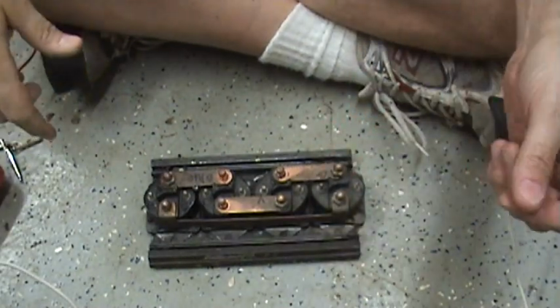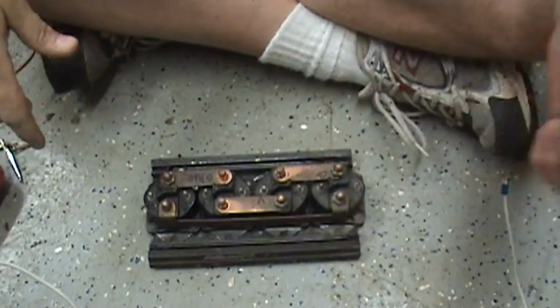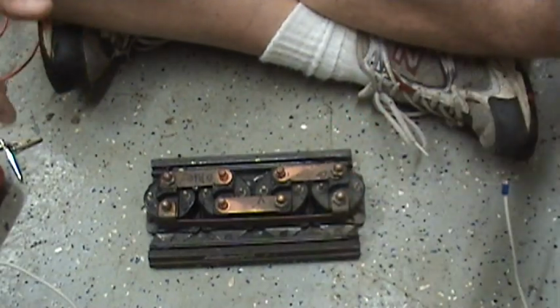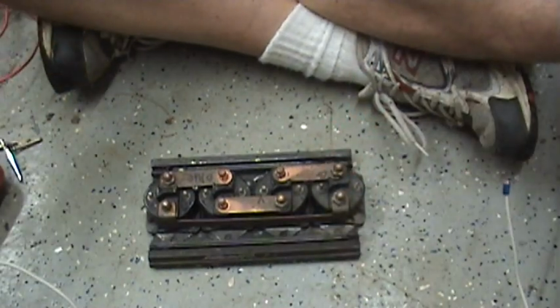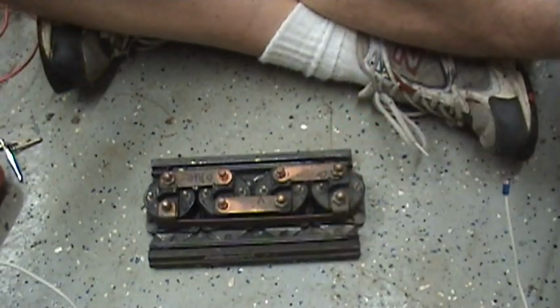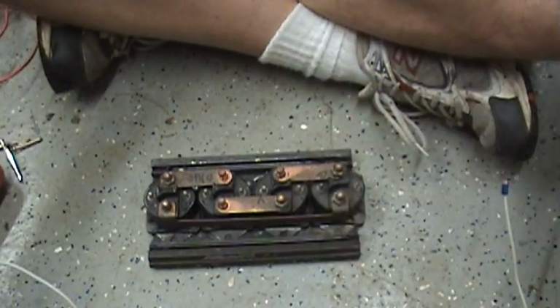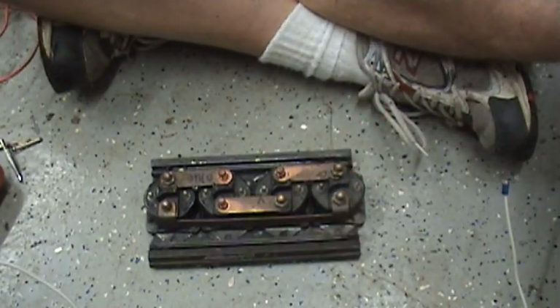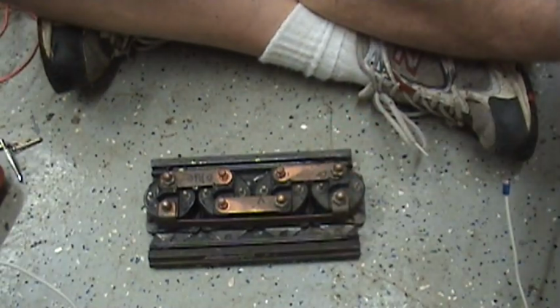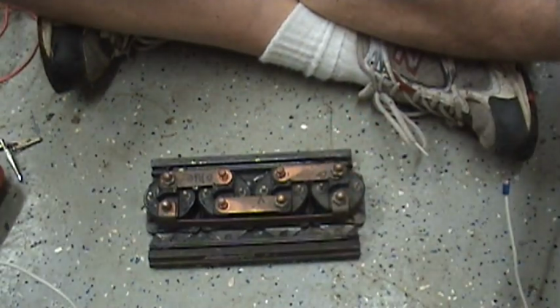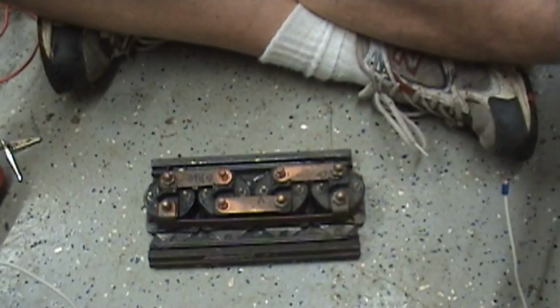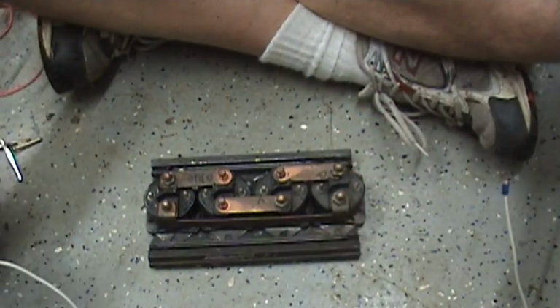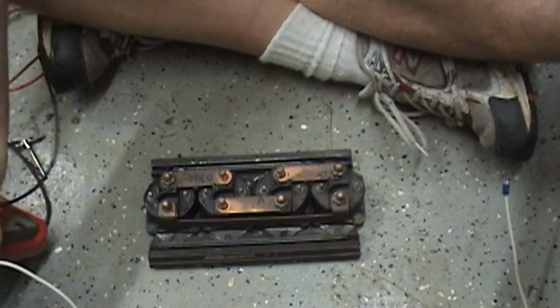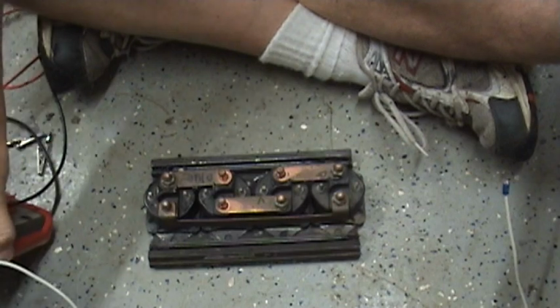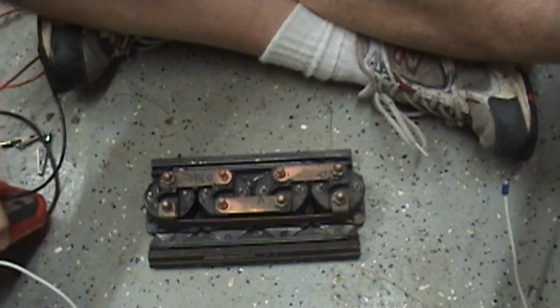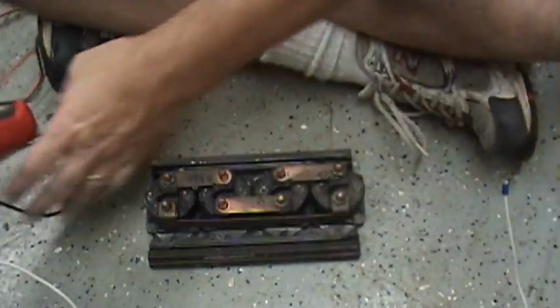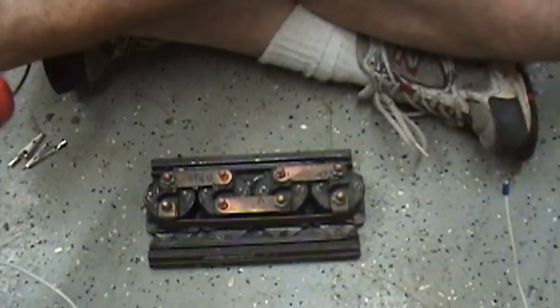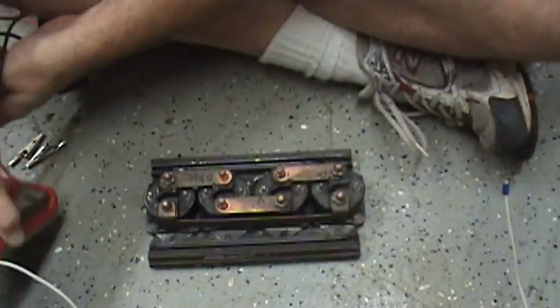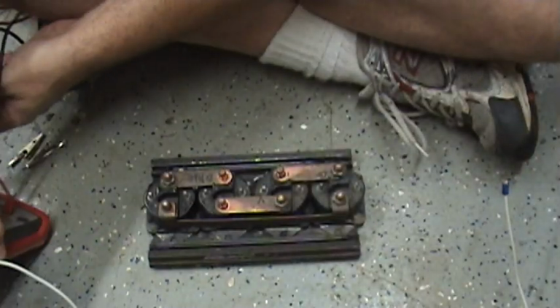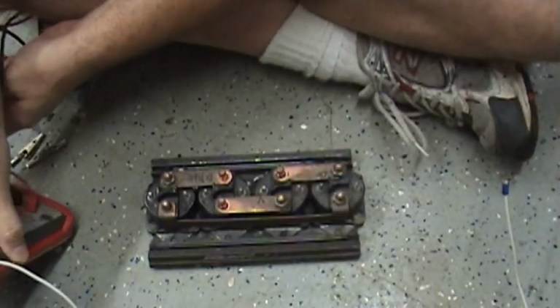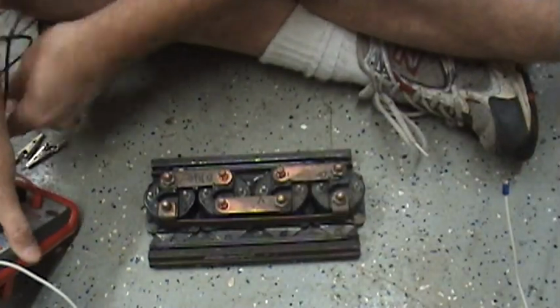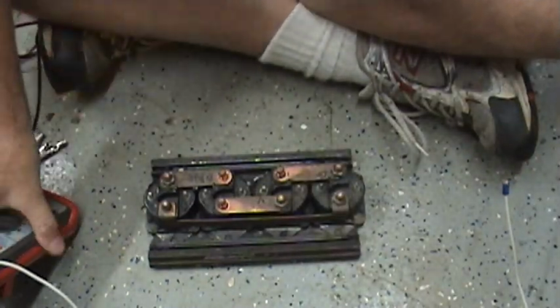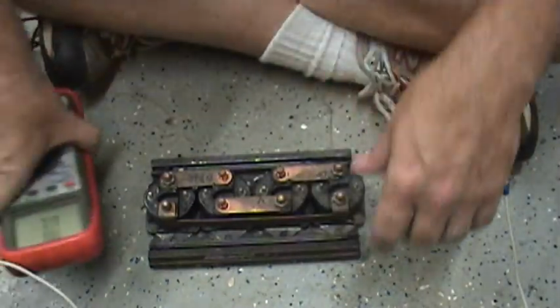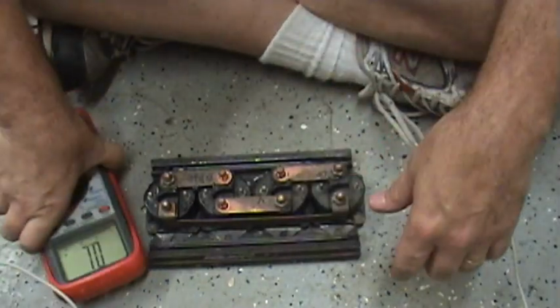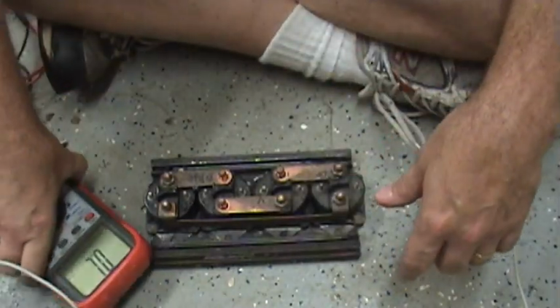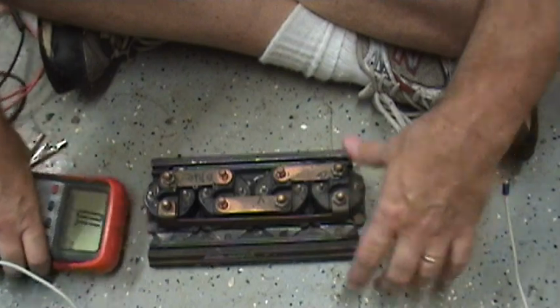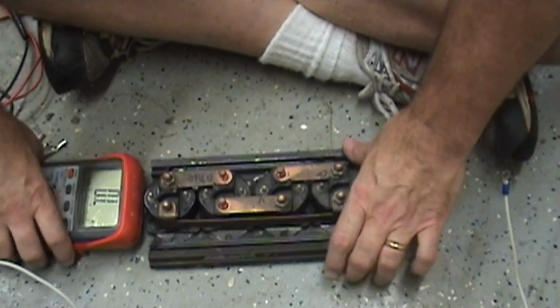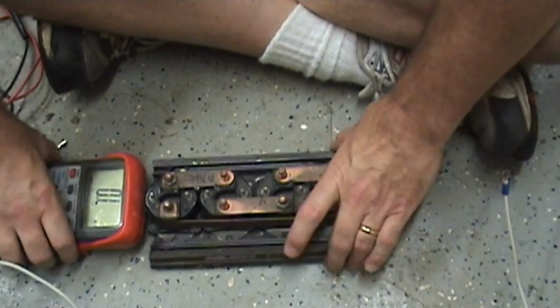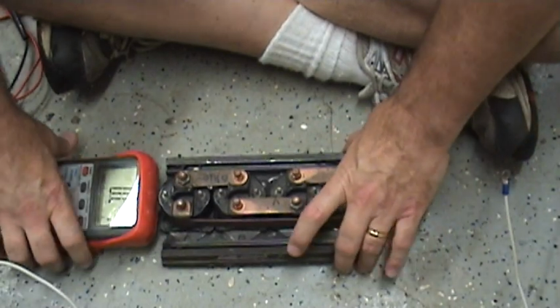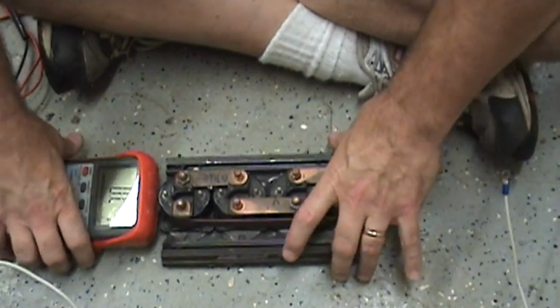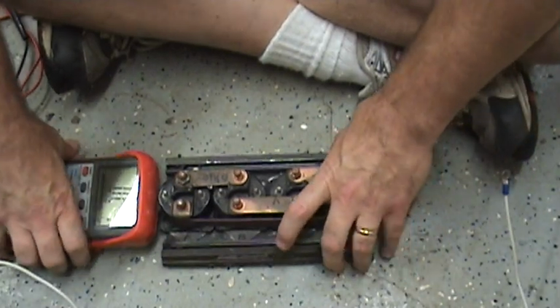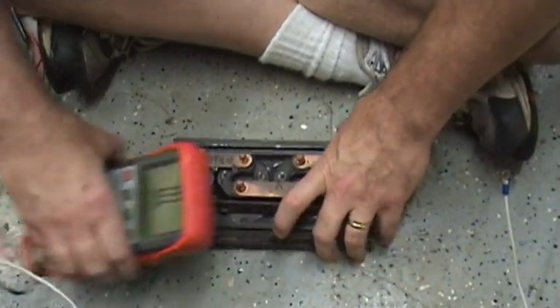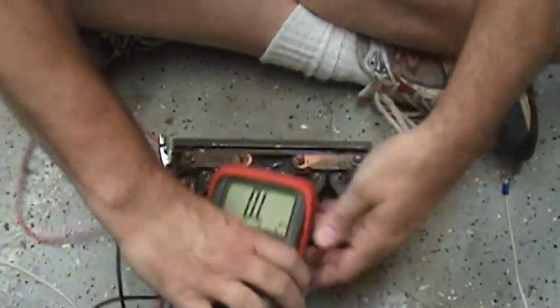Hey there! I got another video for you. I was out four-wheeling this past weekend and my winch stopped working — my Warn winch. It was very sad.